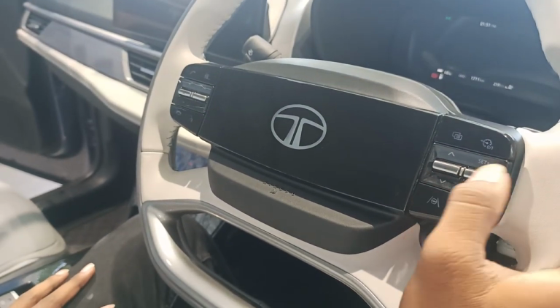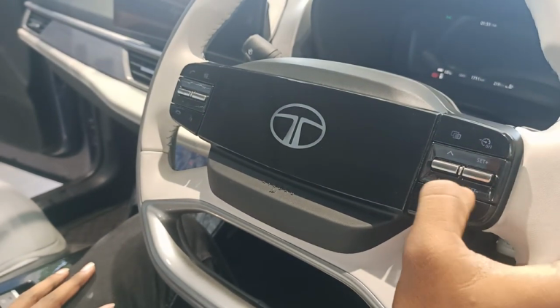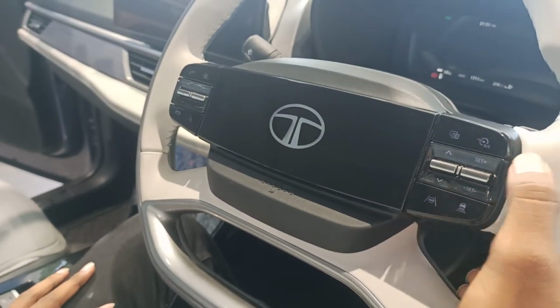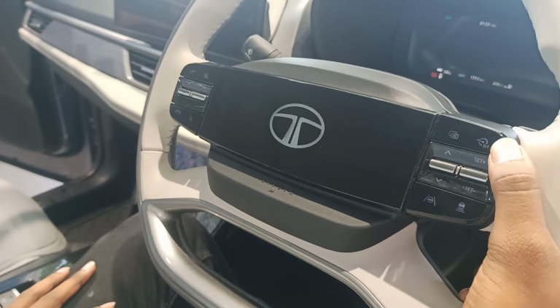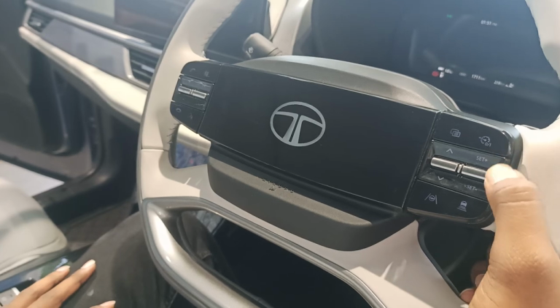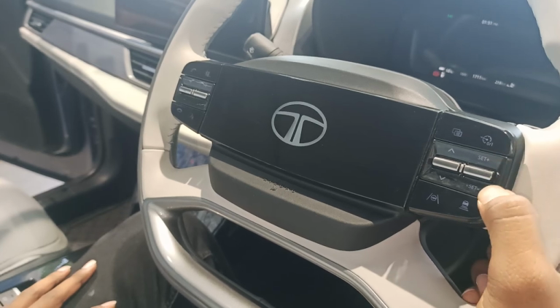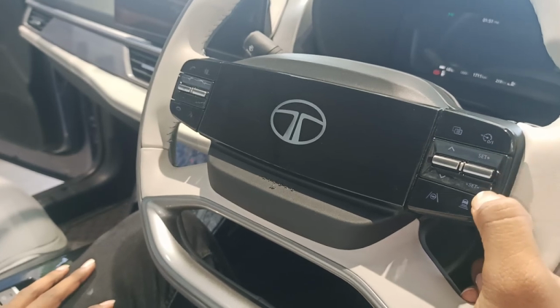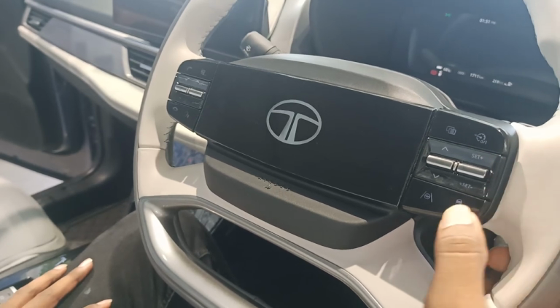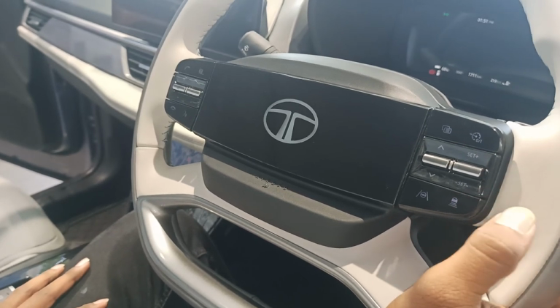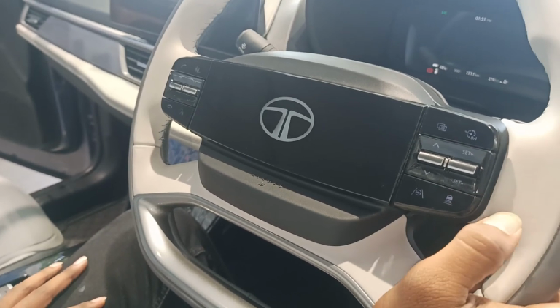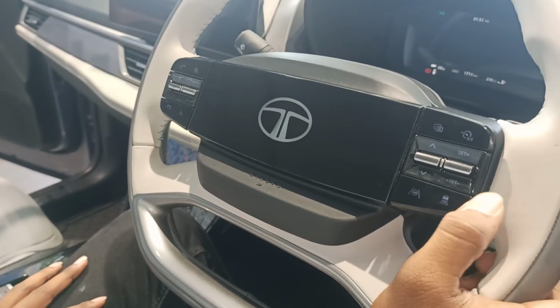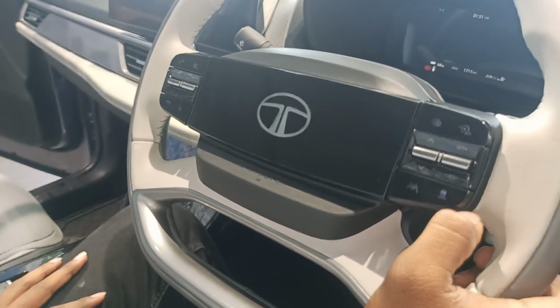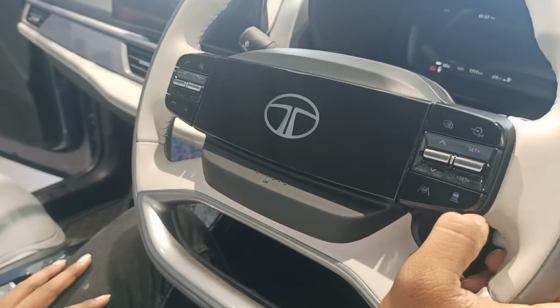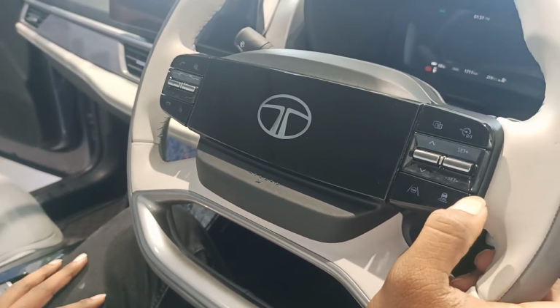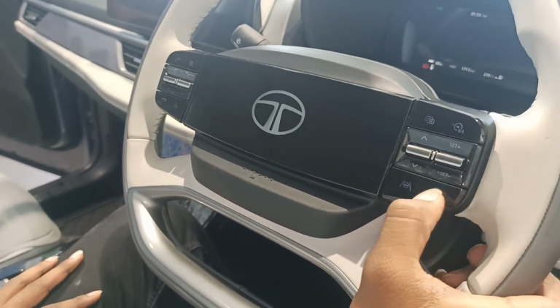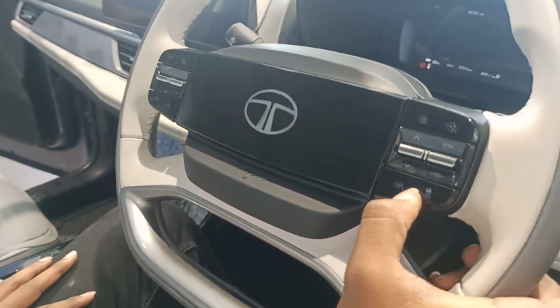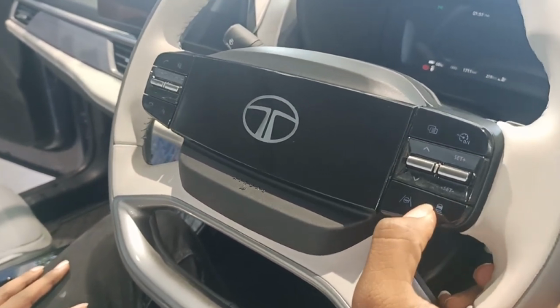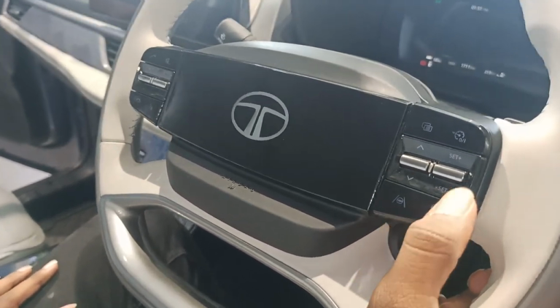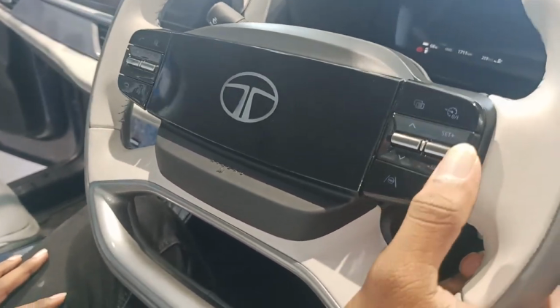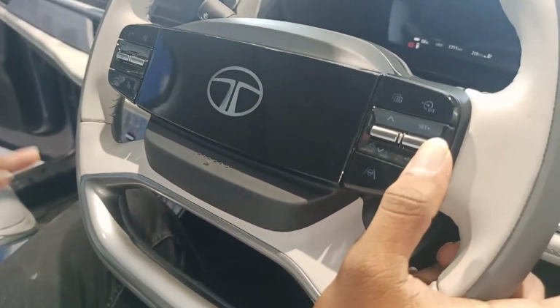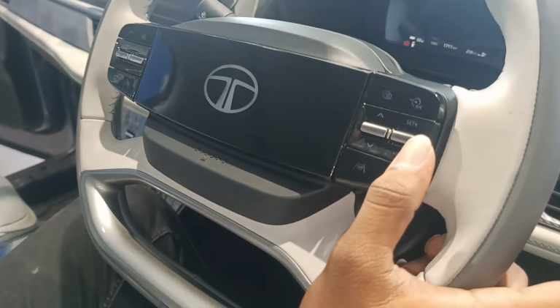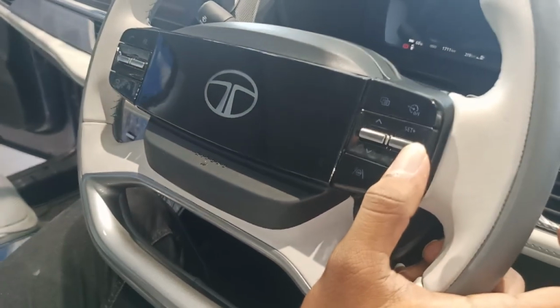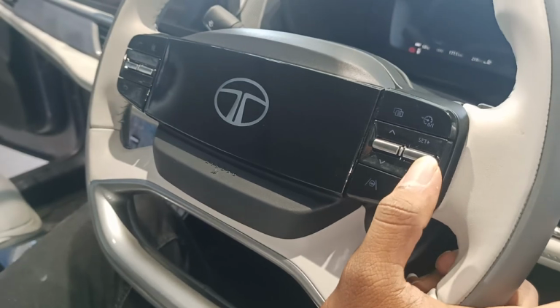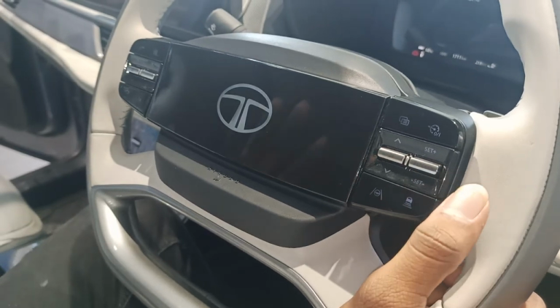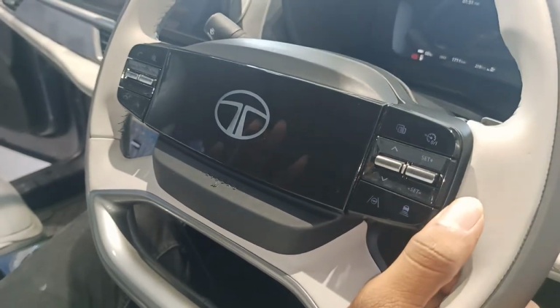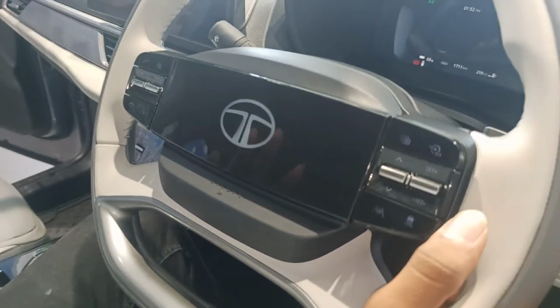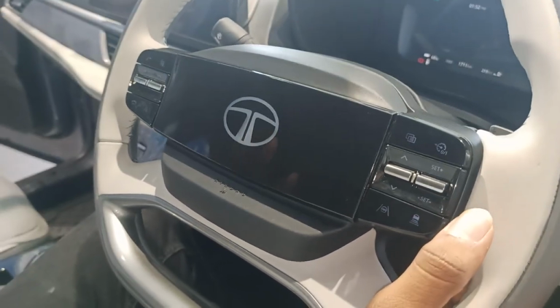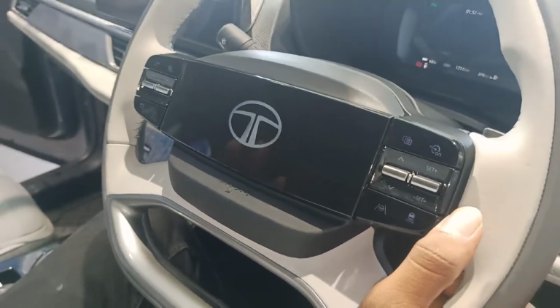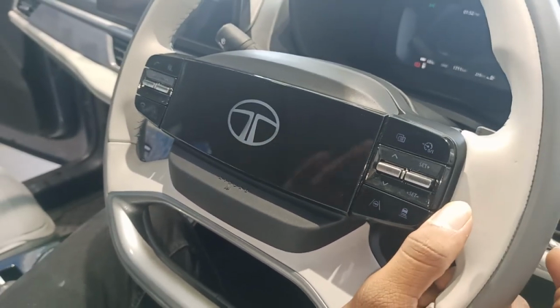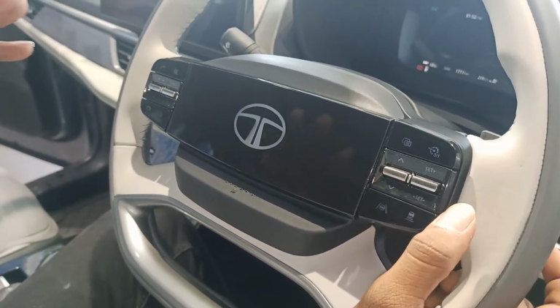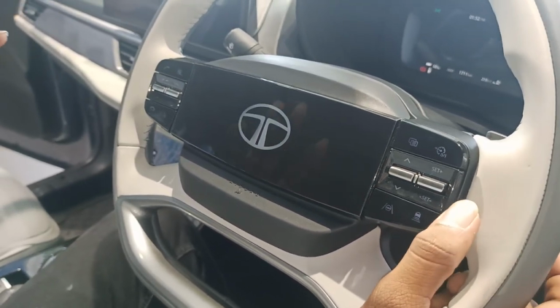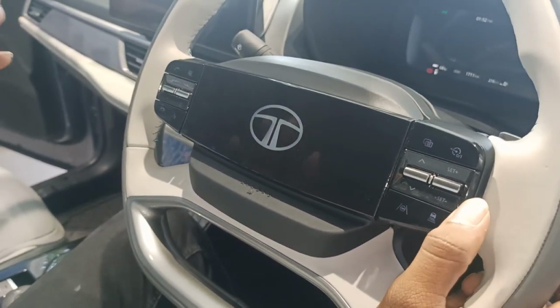This is also a cruise controller. You have an adaptive cruise controller option. You also have a normal cruise controller option.